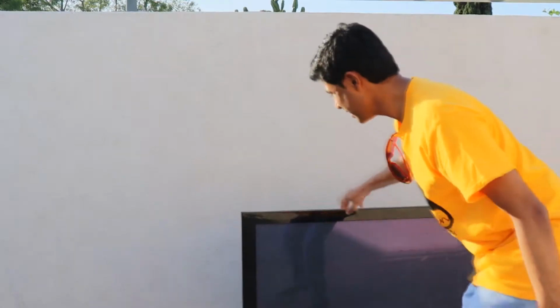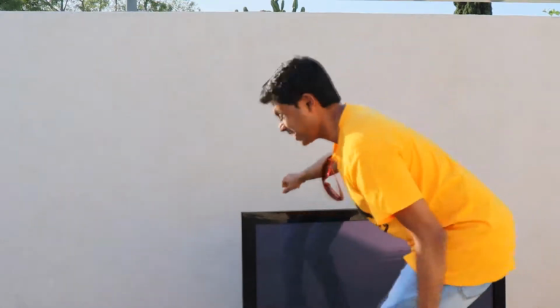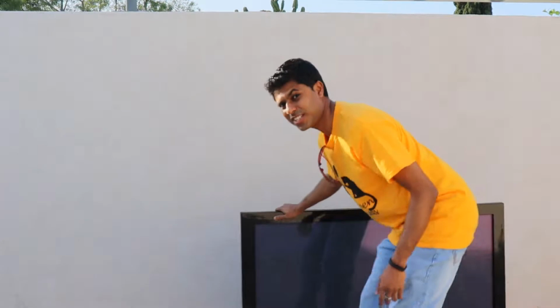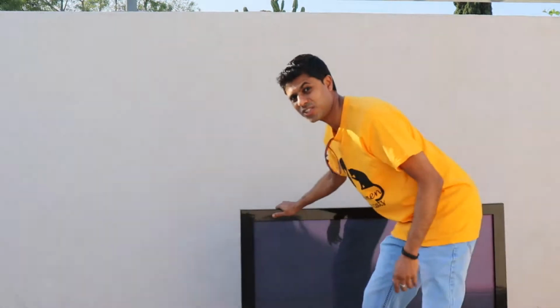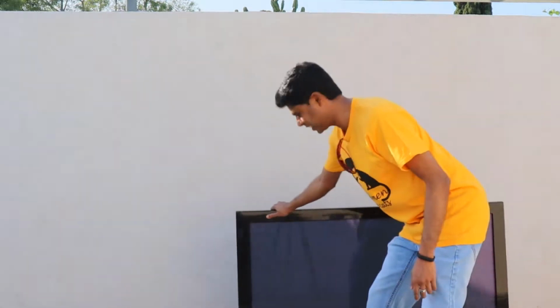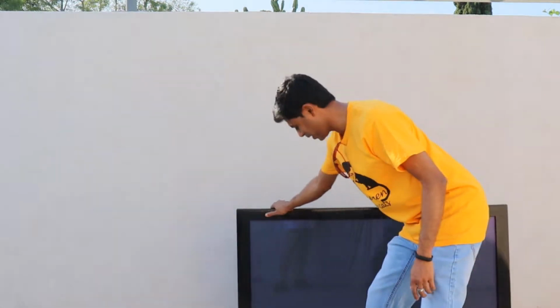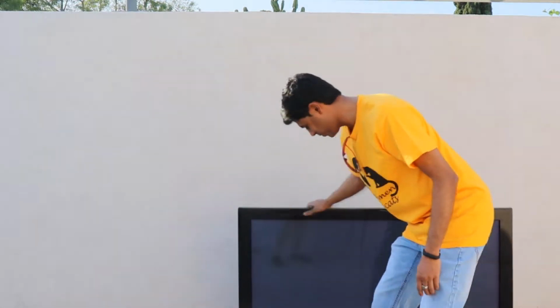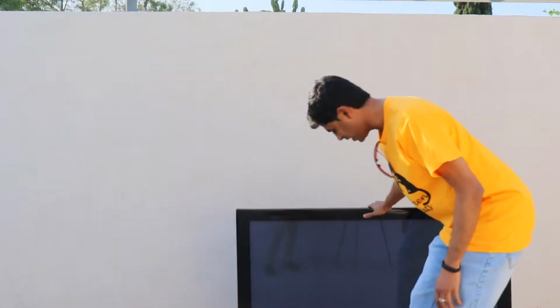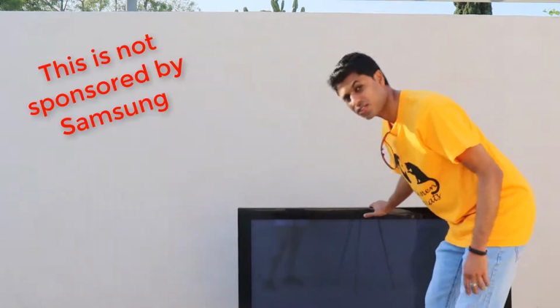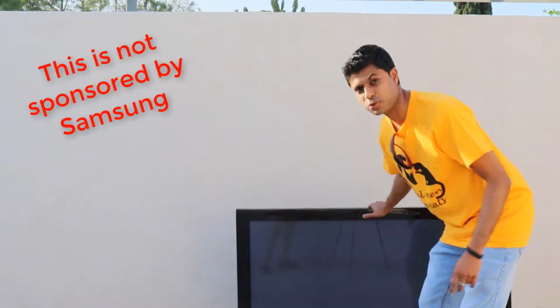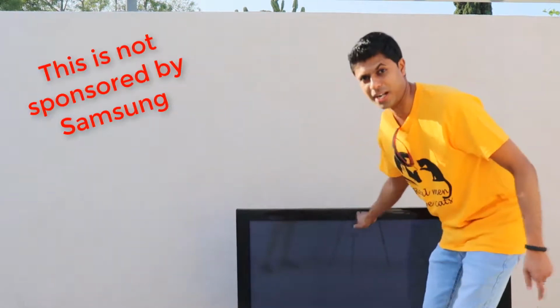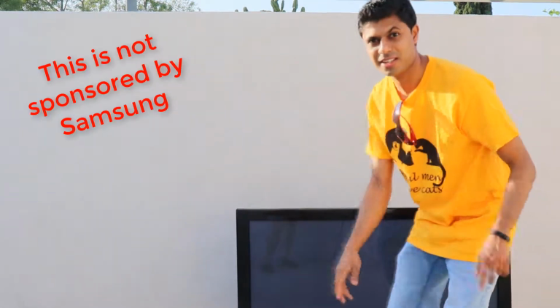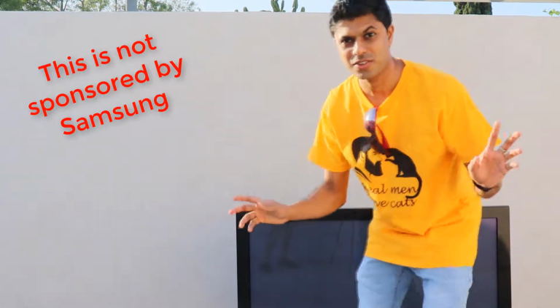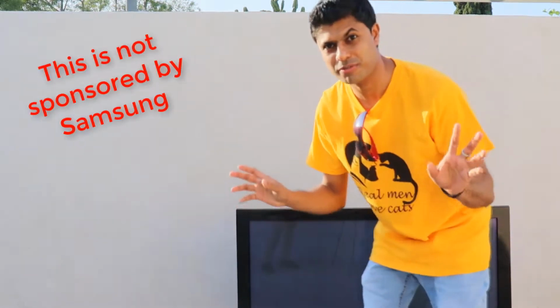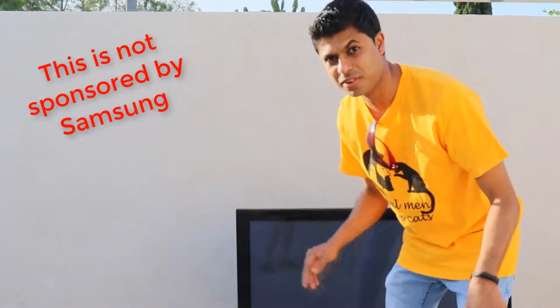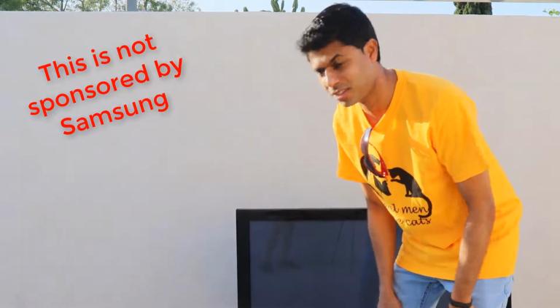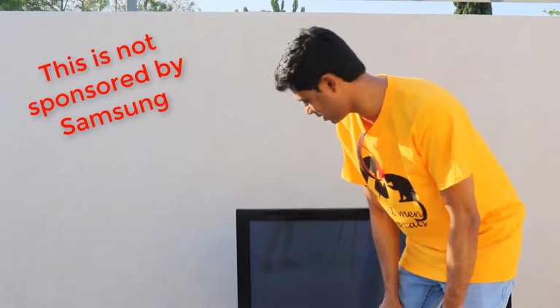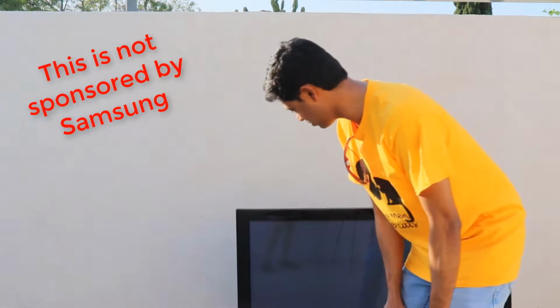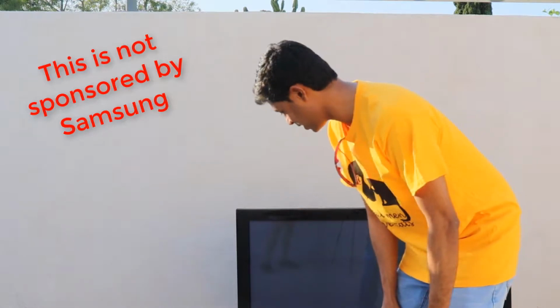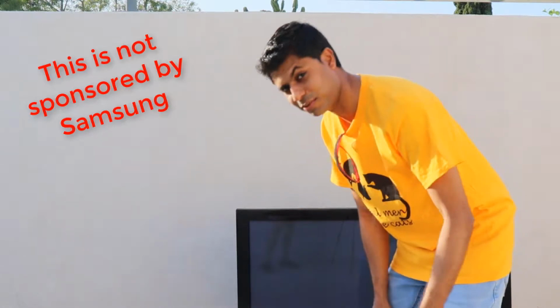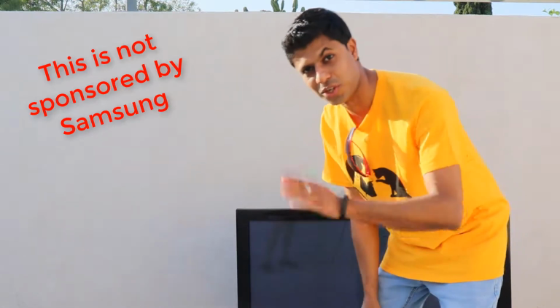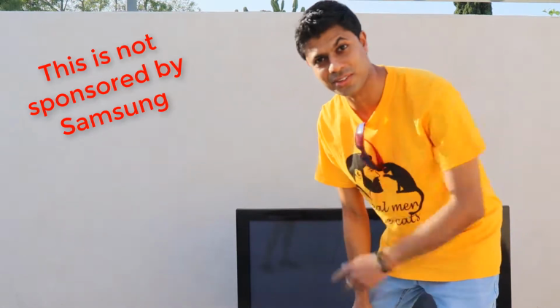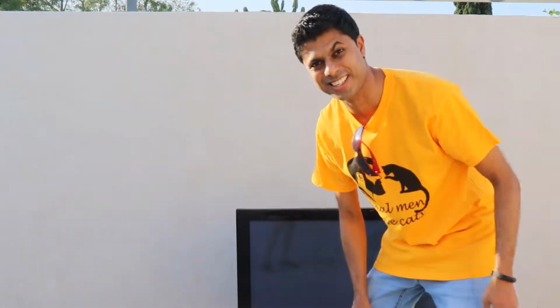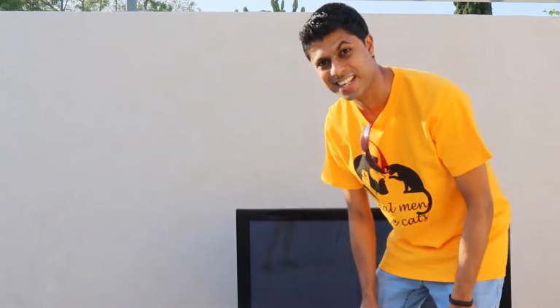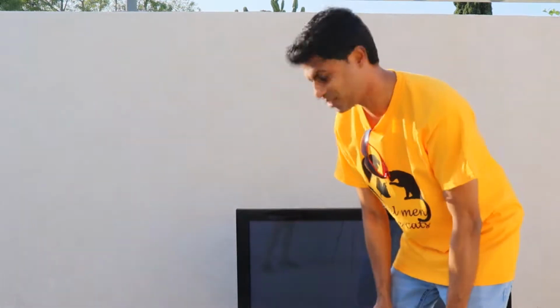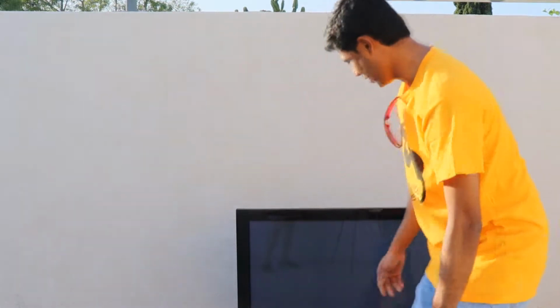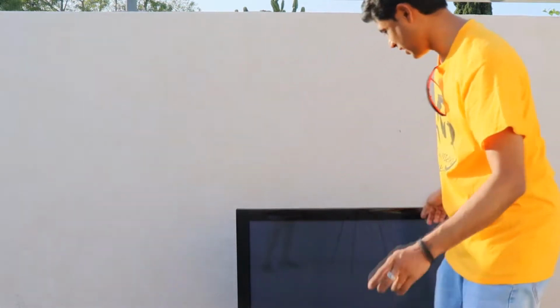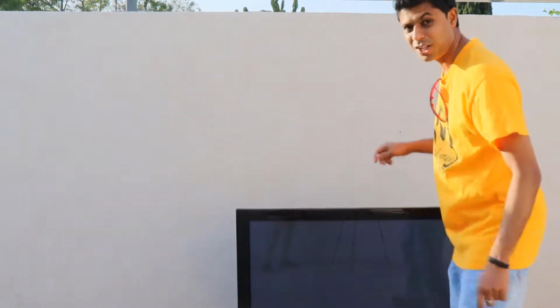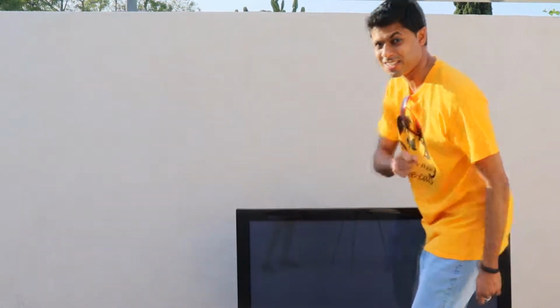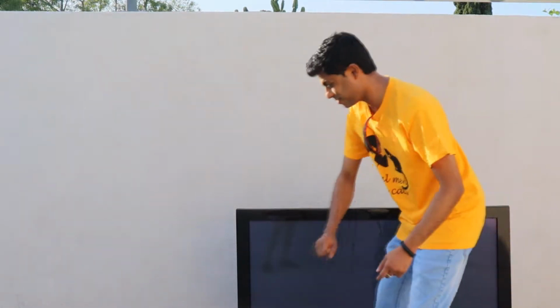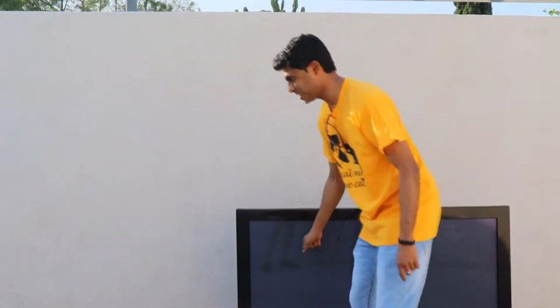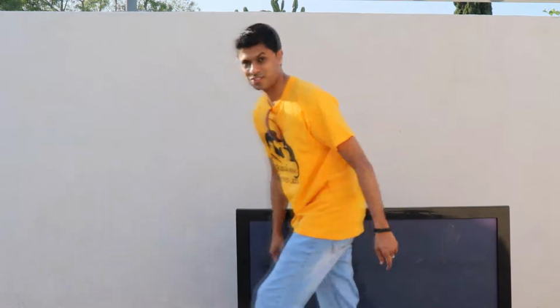An LCD screen TV, Samsung brand. So we found this... I don't know, we just got this. So we're gonna take a look inside of this monster.